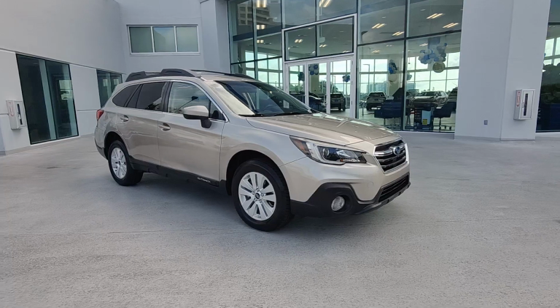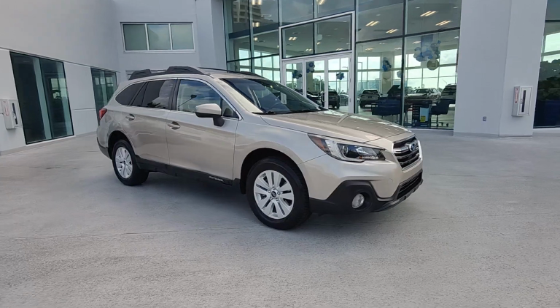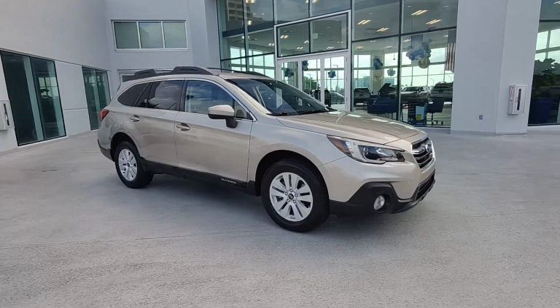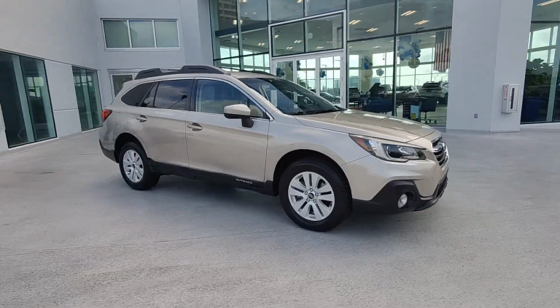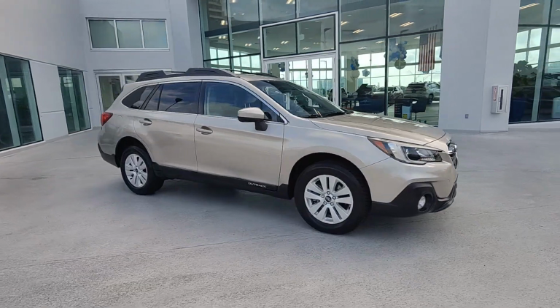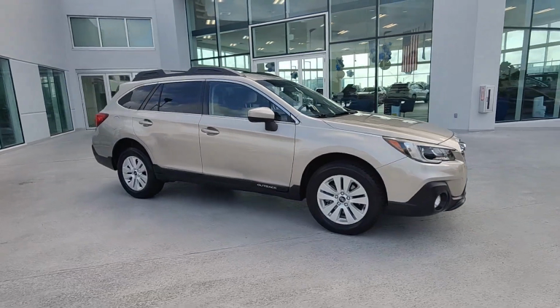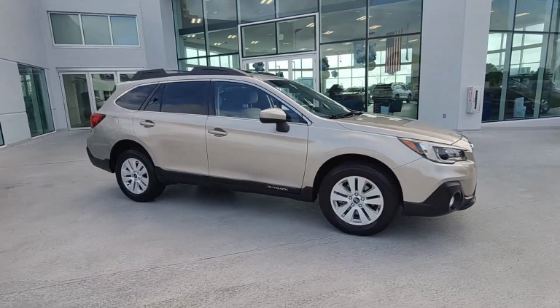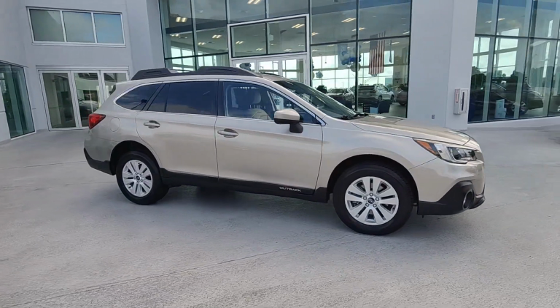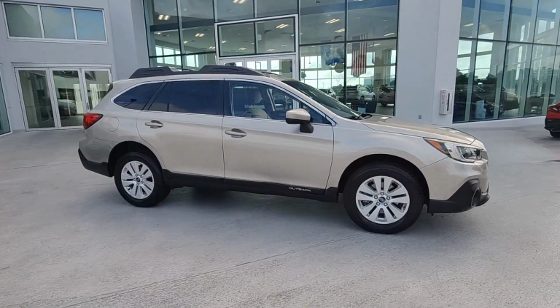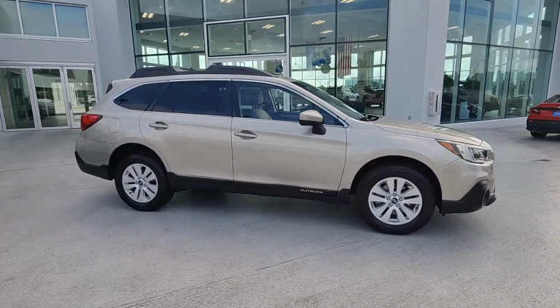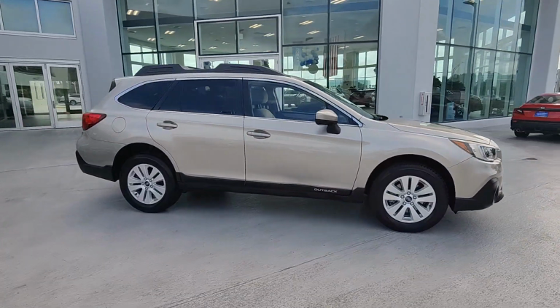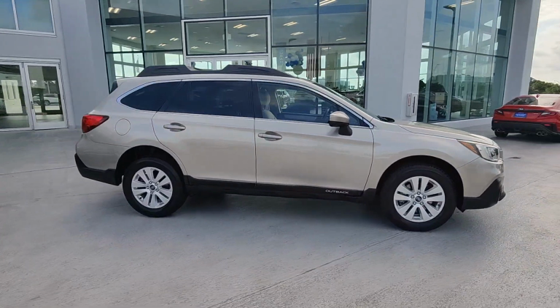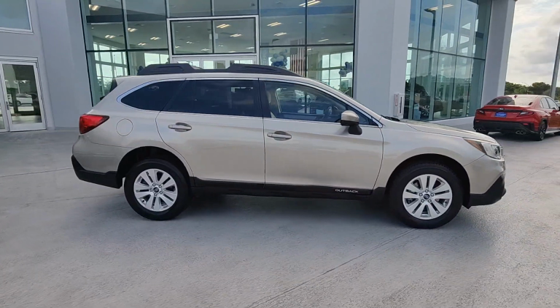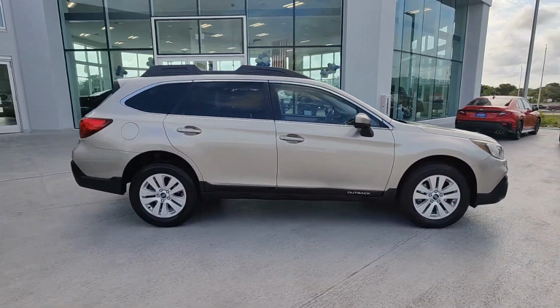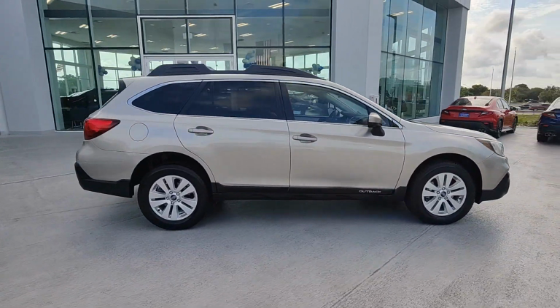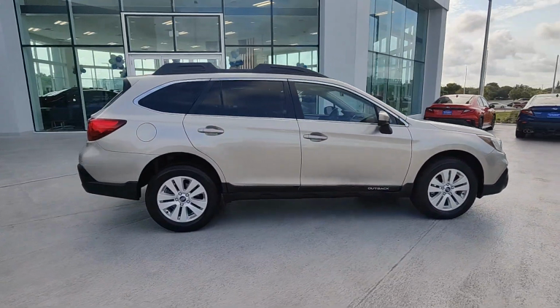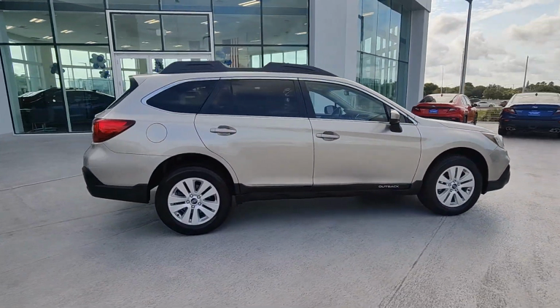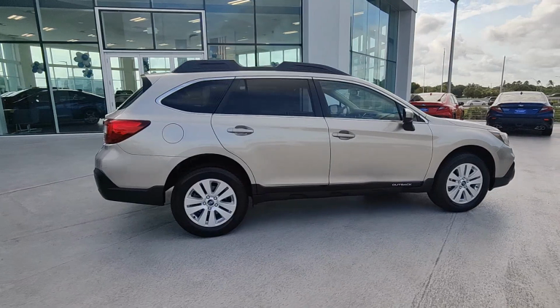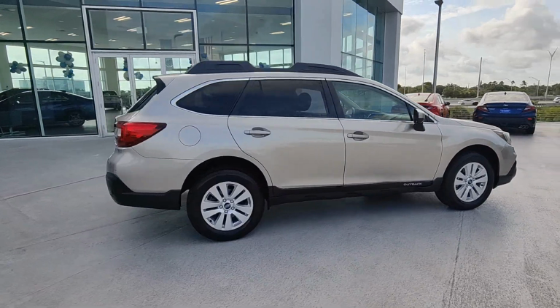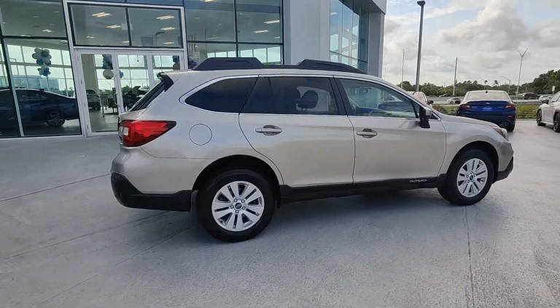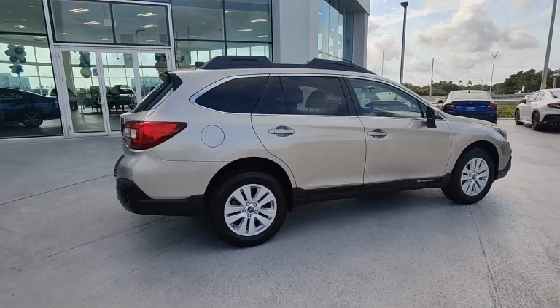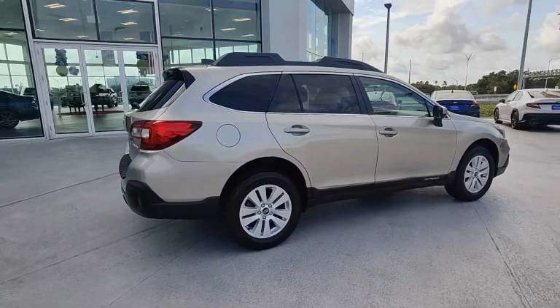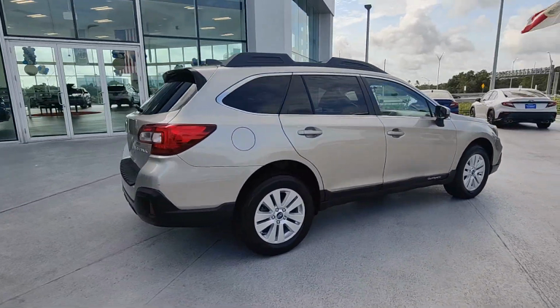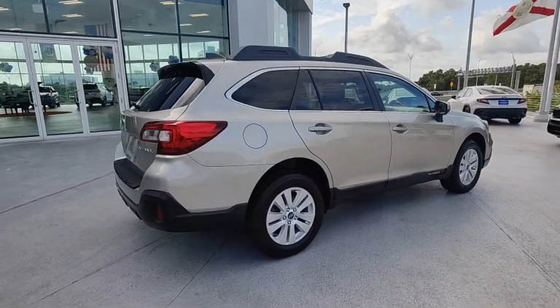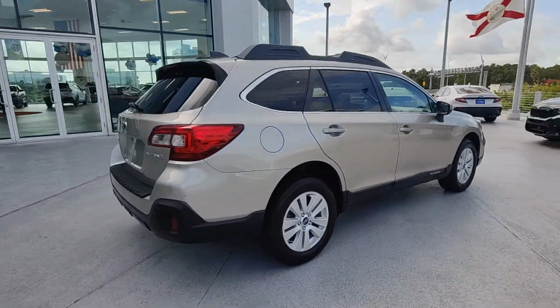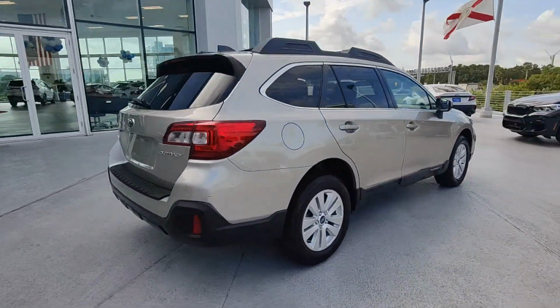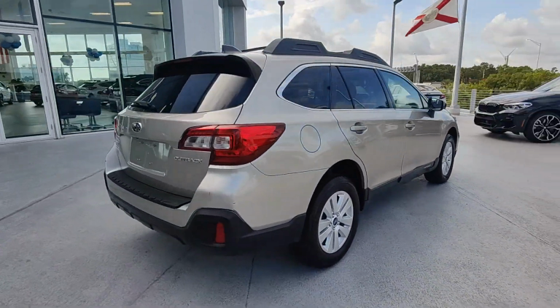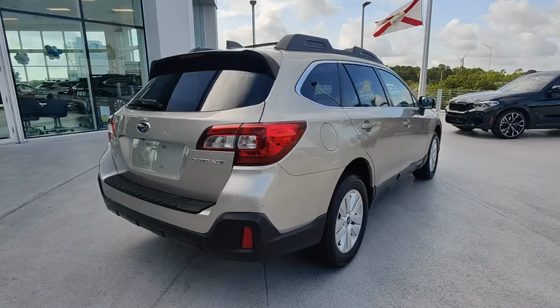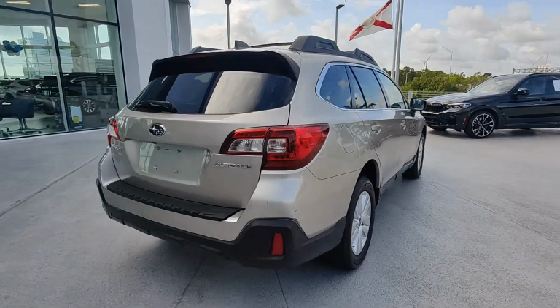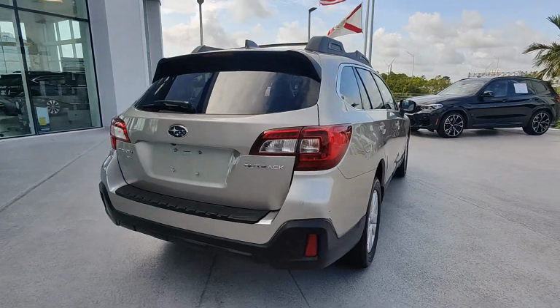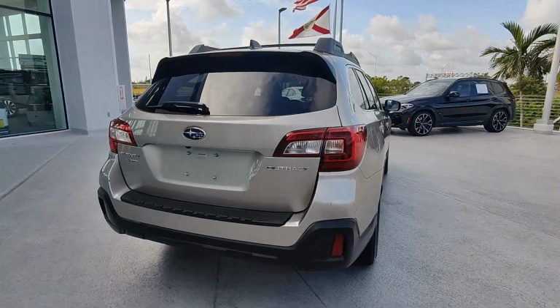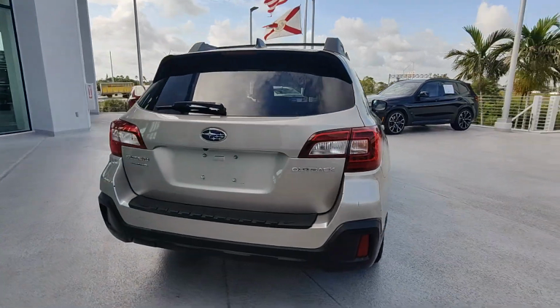Go home happy with the 2018 Subaru Outback. With less than 60,000 miles on the odometer, this vehicle stands out from the rest.